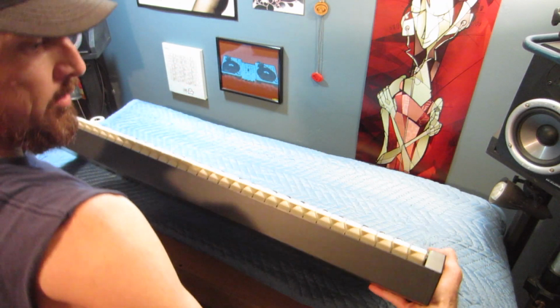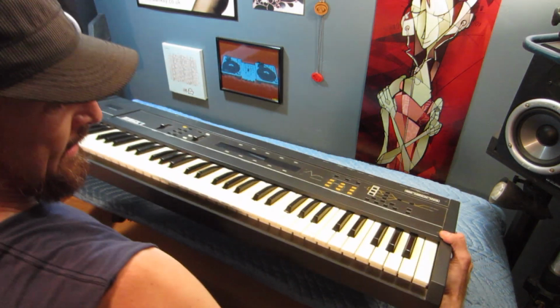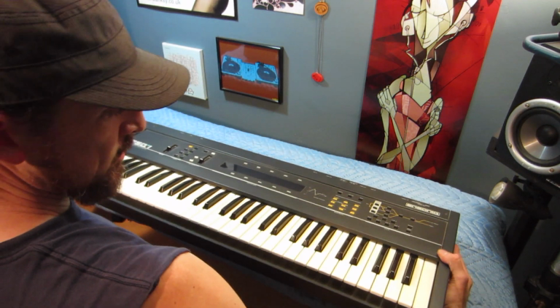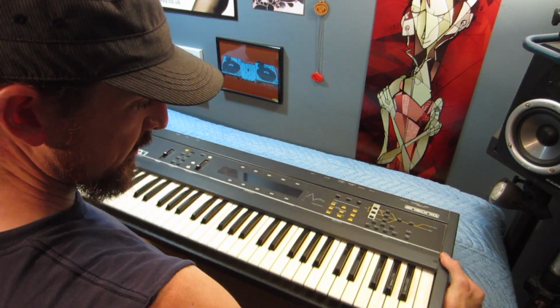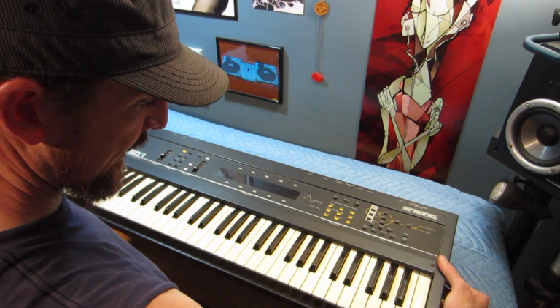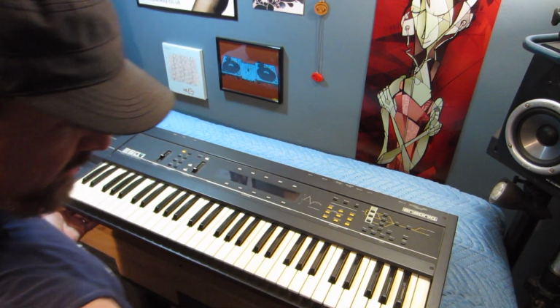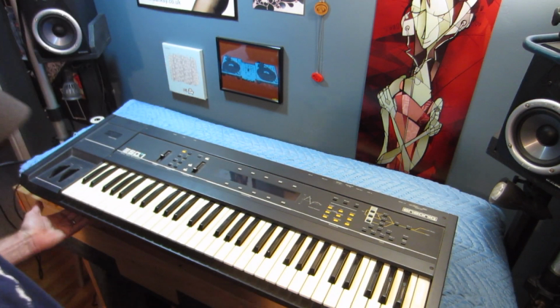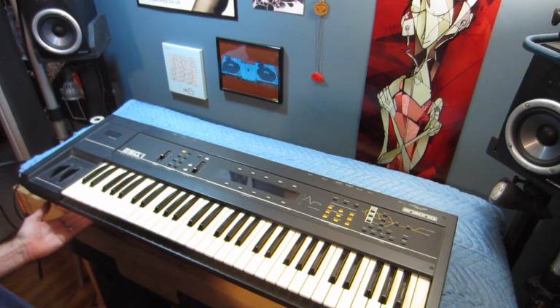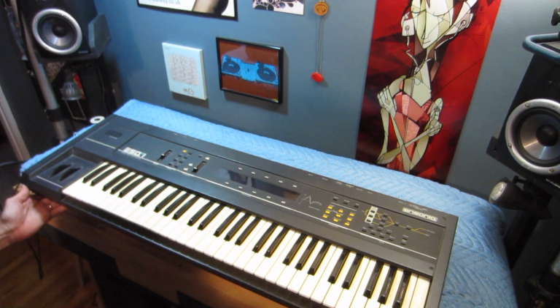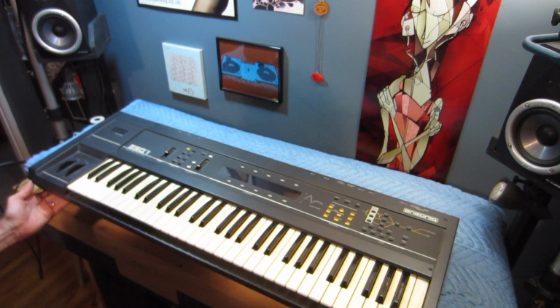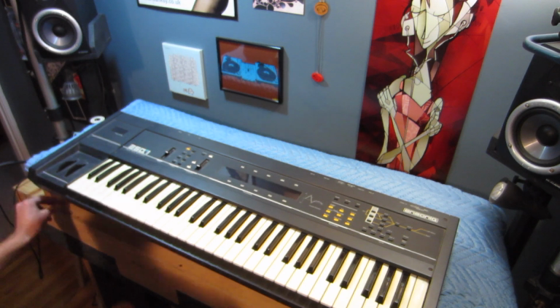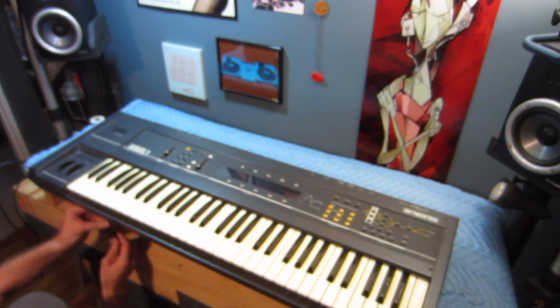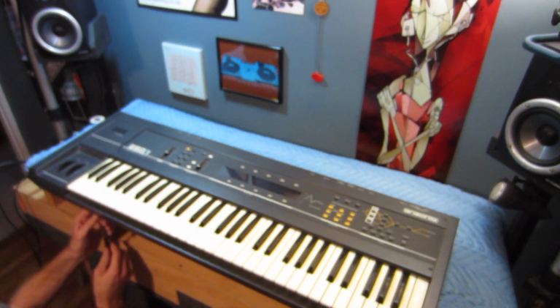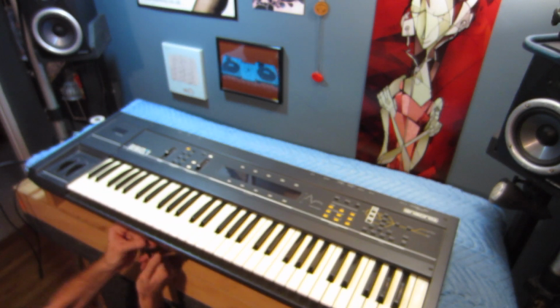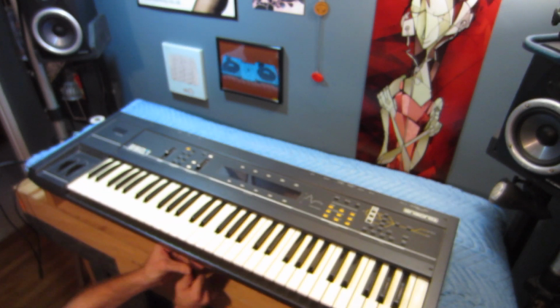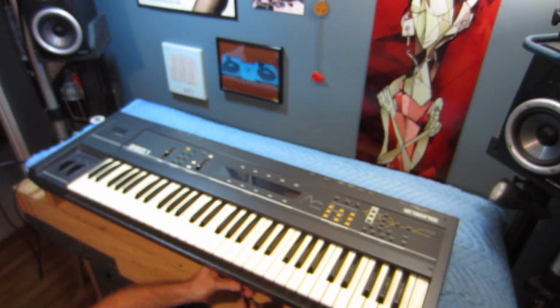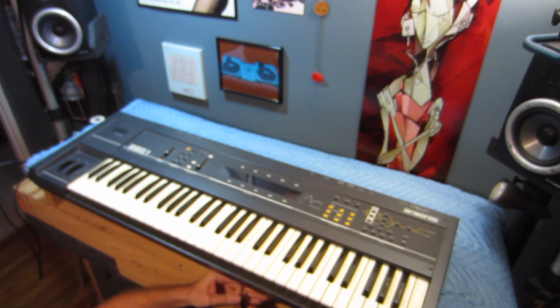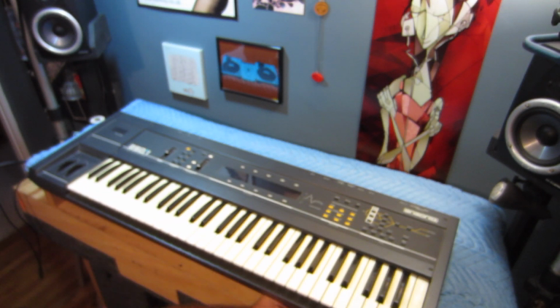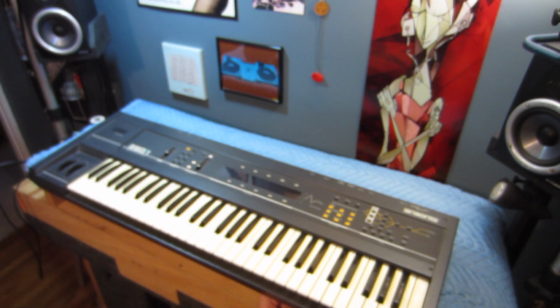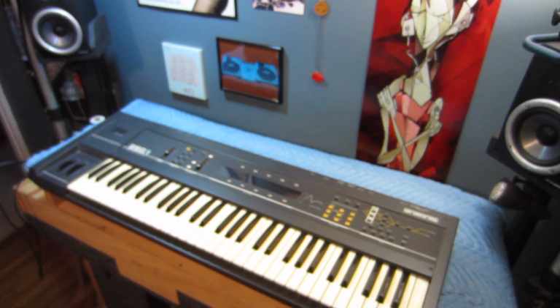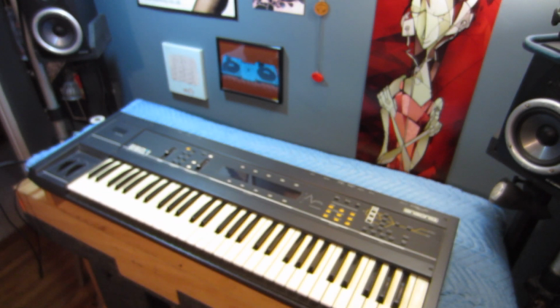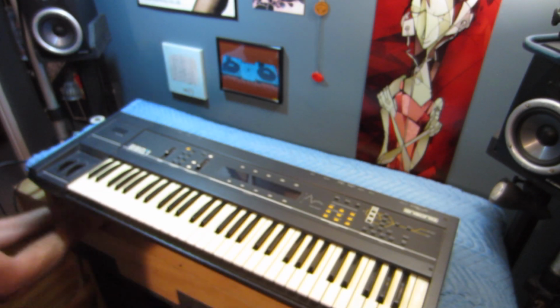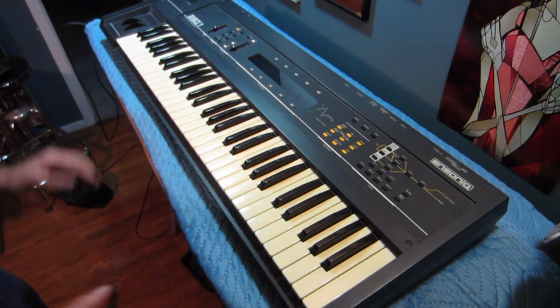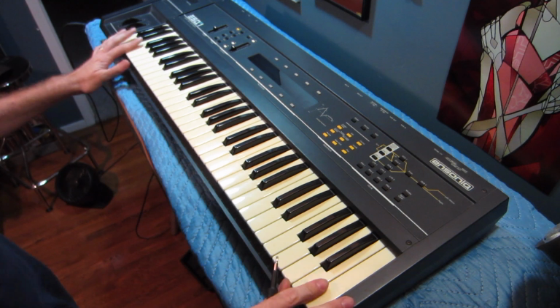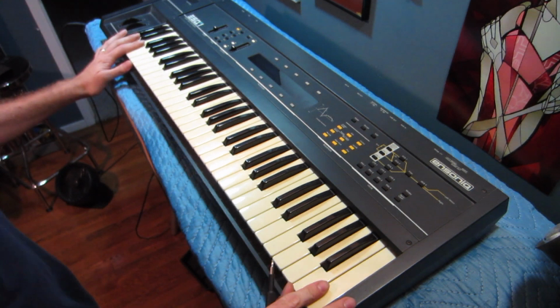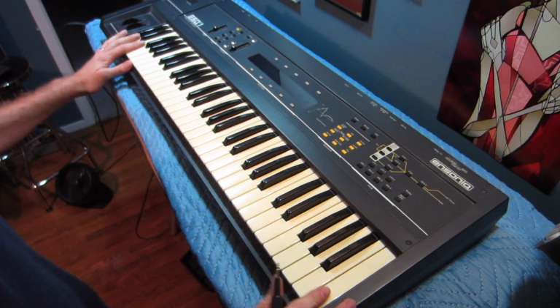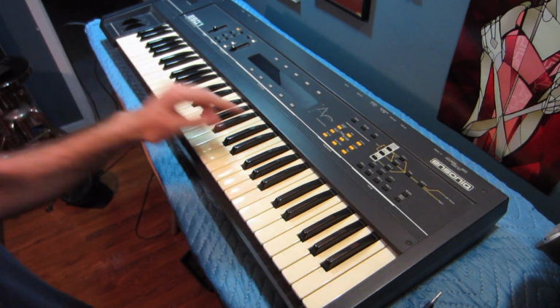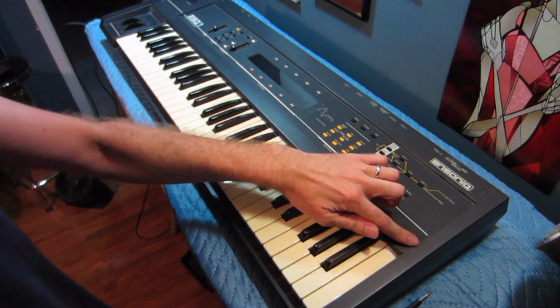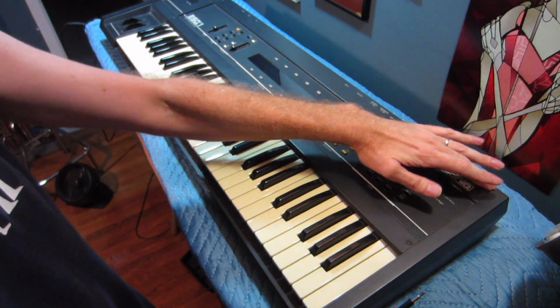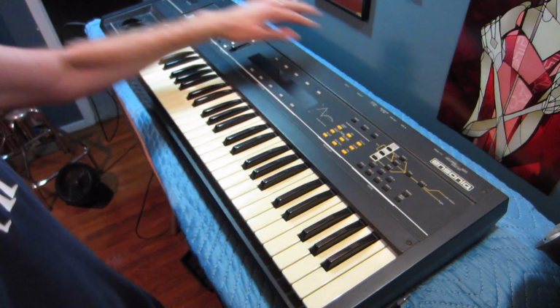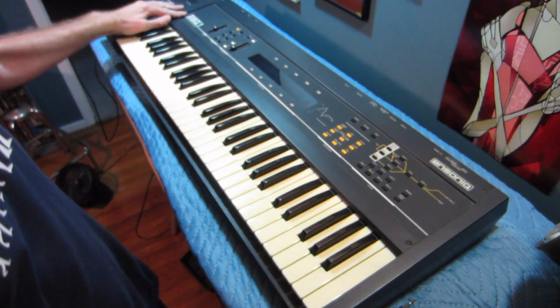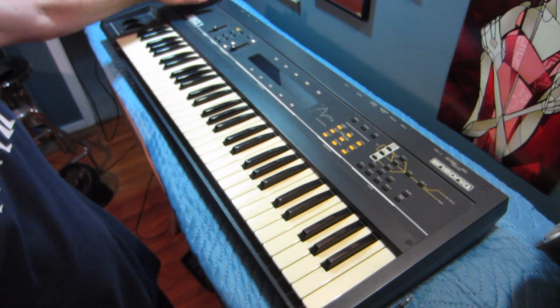We'll hang this over the edge so we can remove them from the bottom. Now that the keys are all loose, we can take out these four Allen screws.